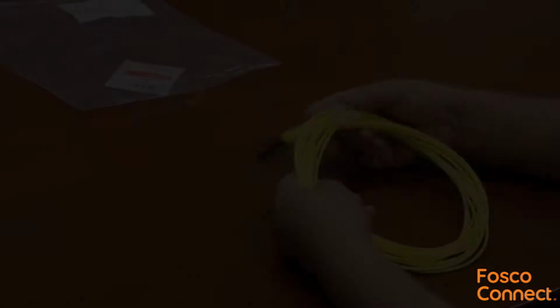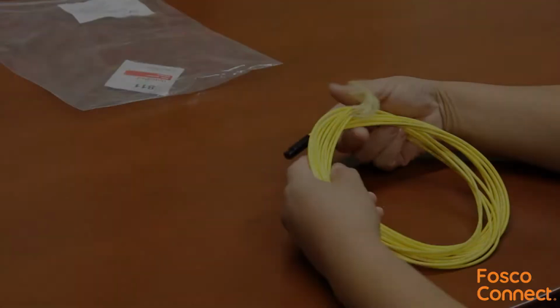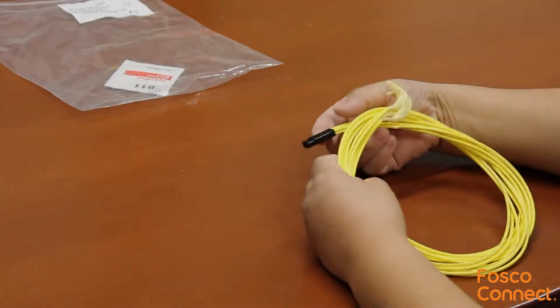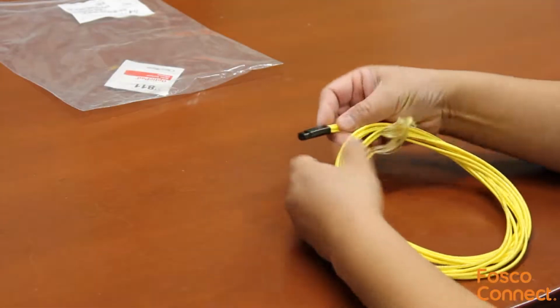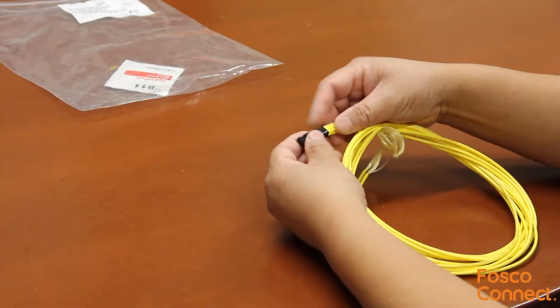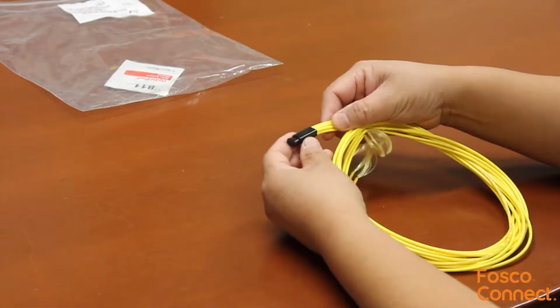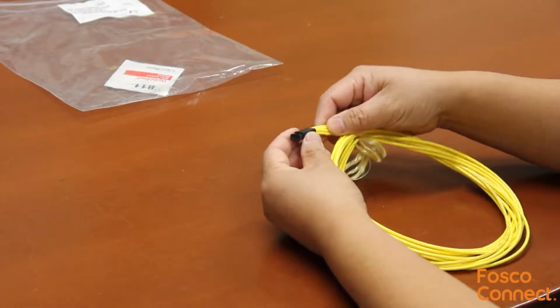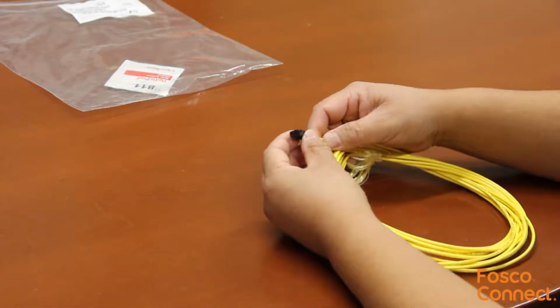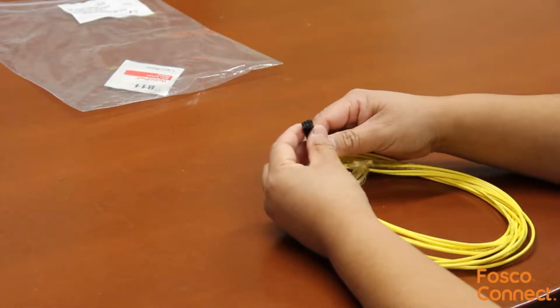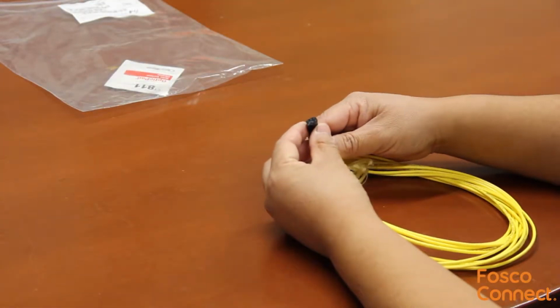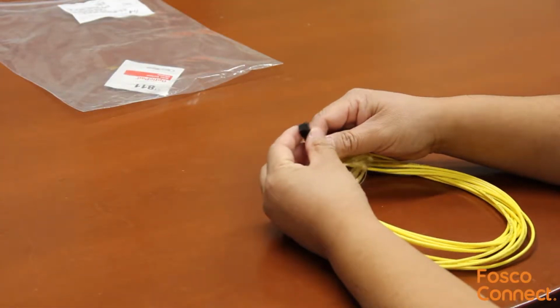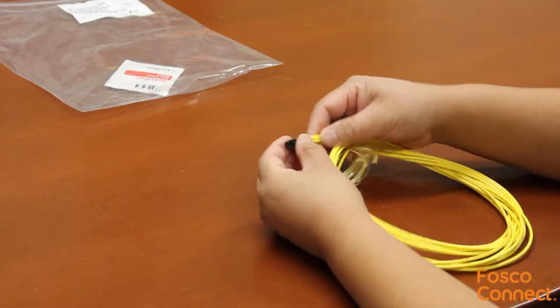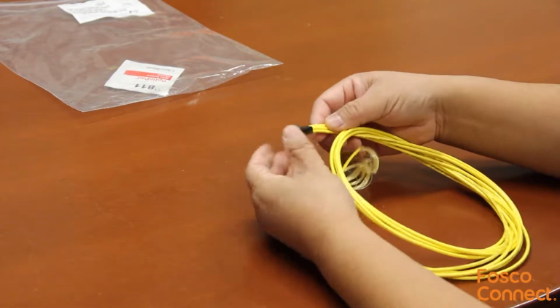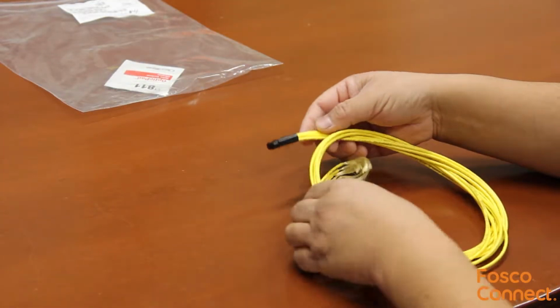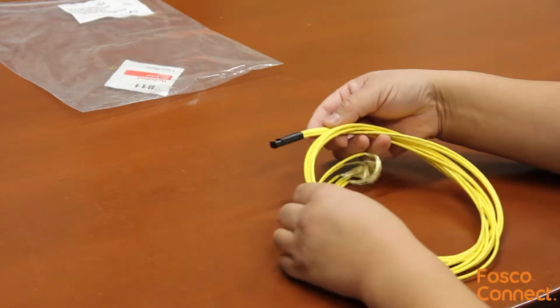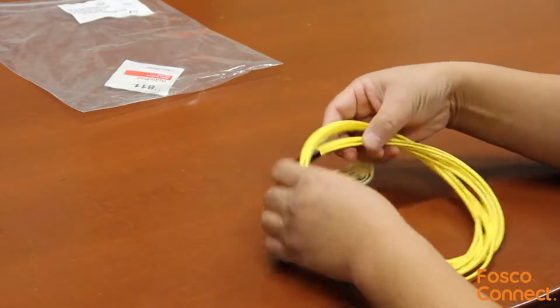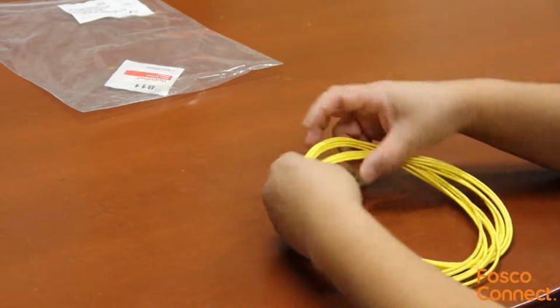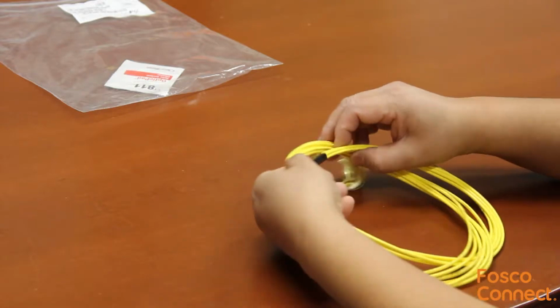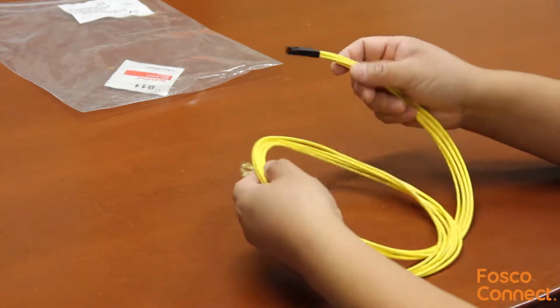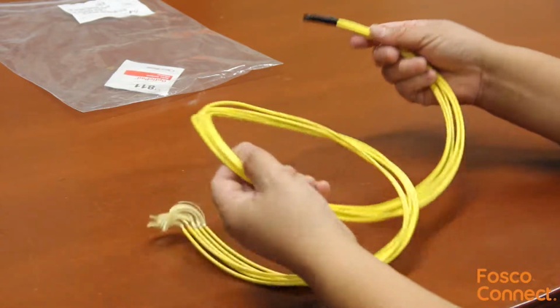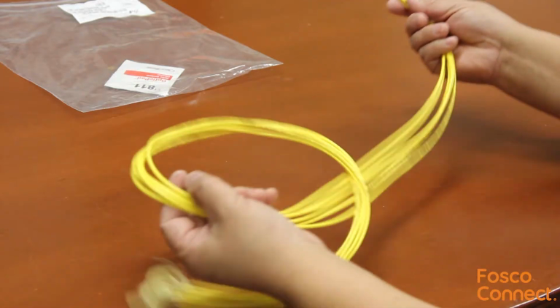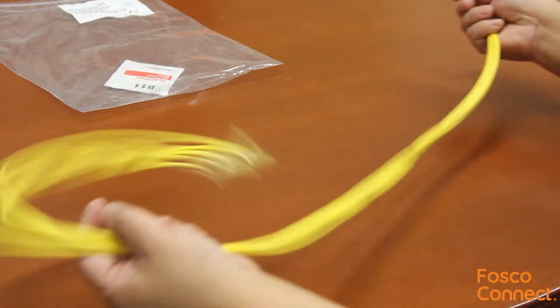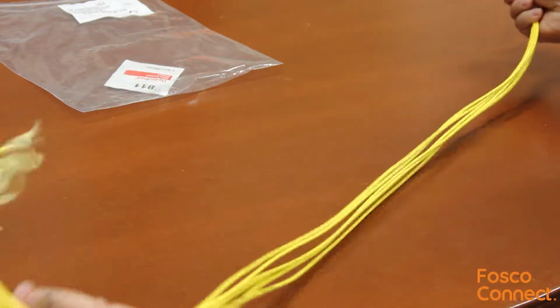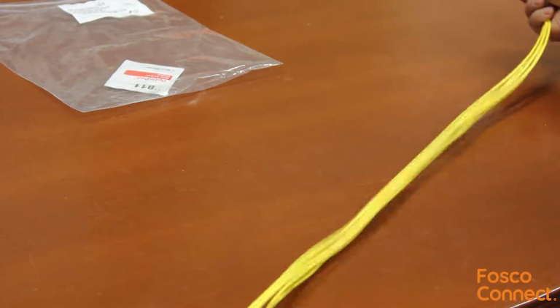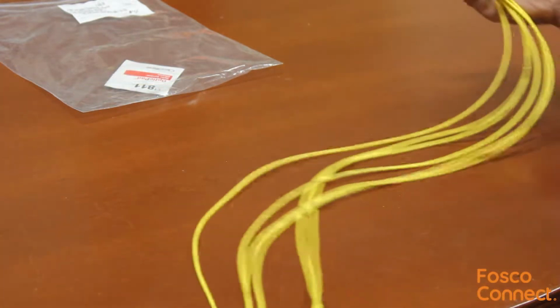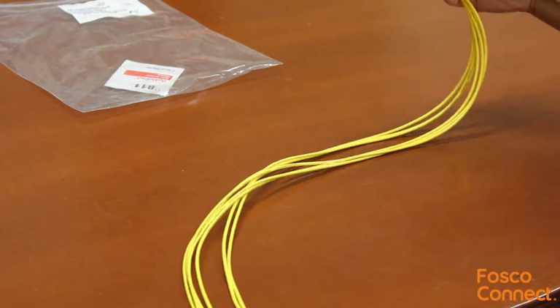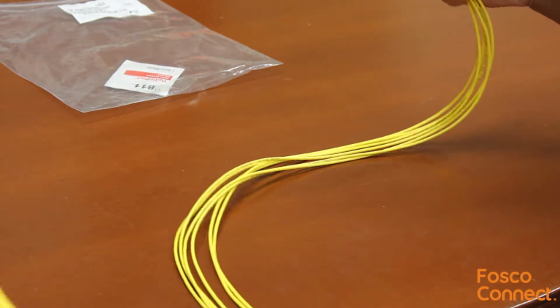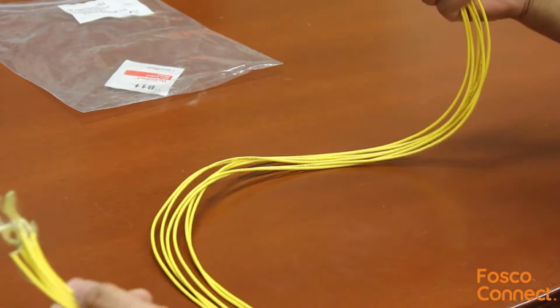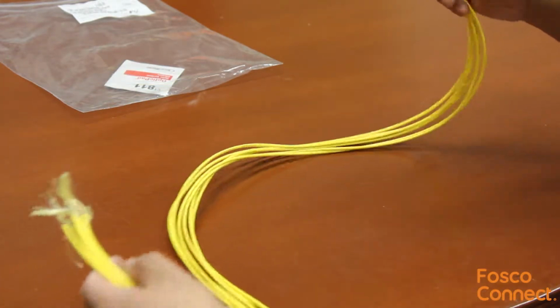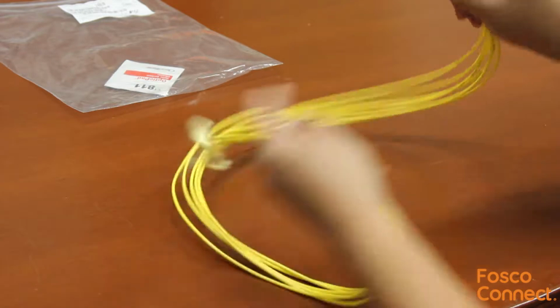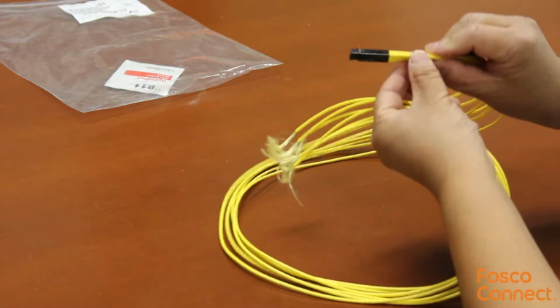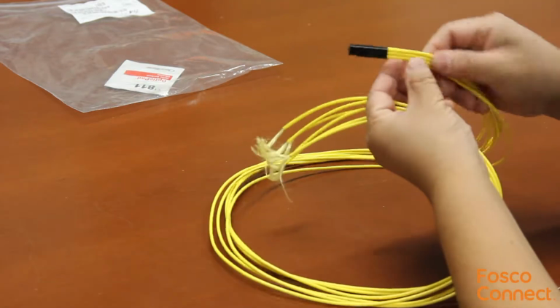This is Corning's part number INS-06F-250-3-5. It is the fan-out insert for six 250 micron single mode fibers.